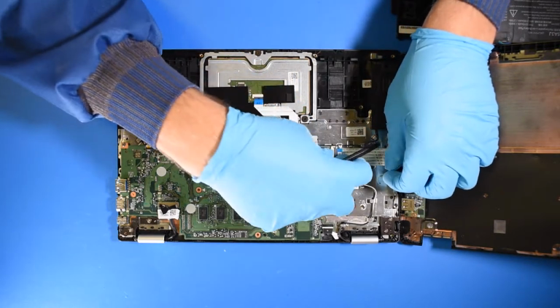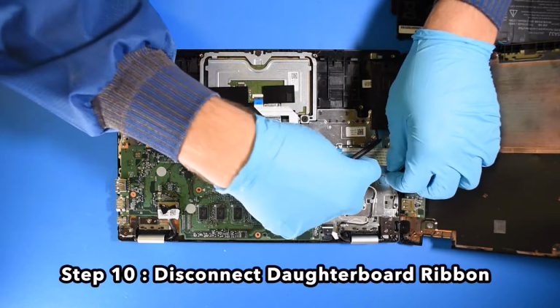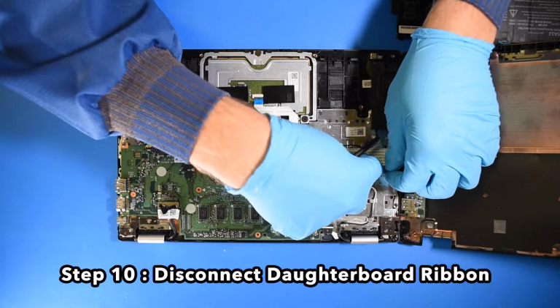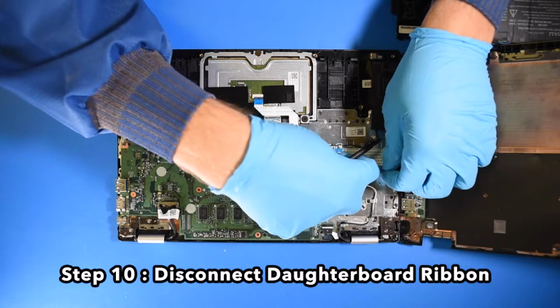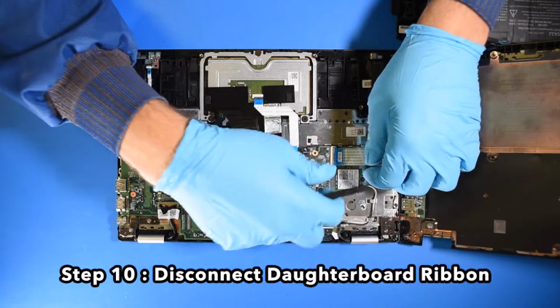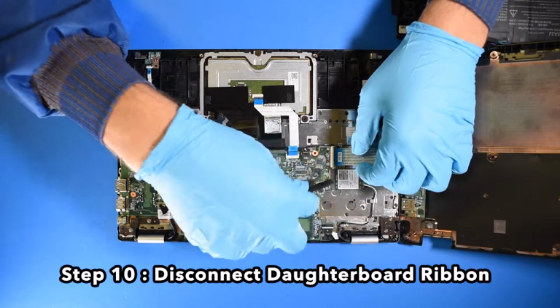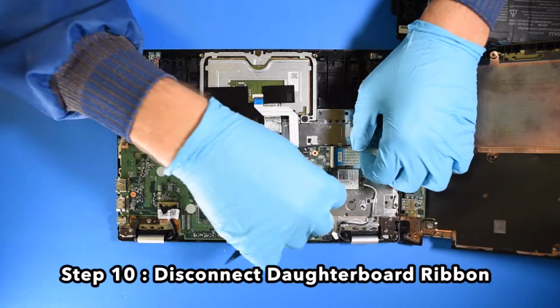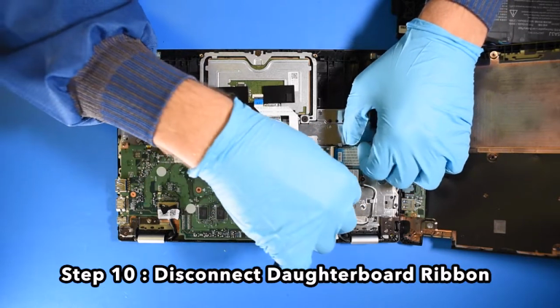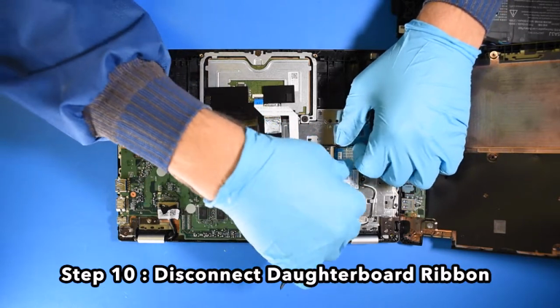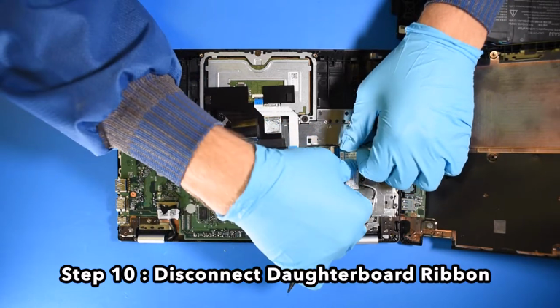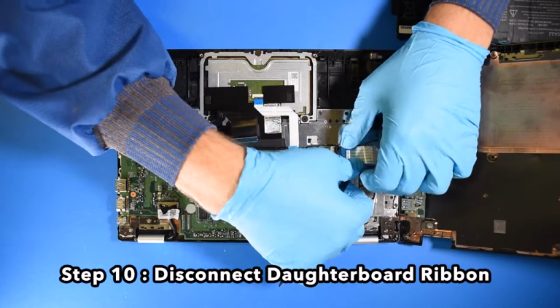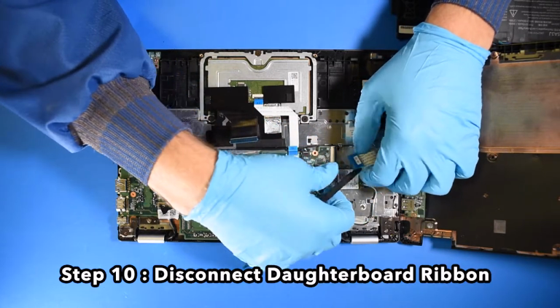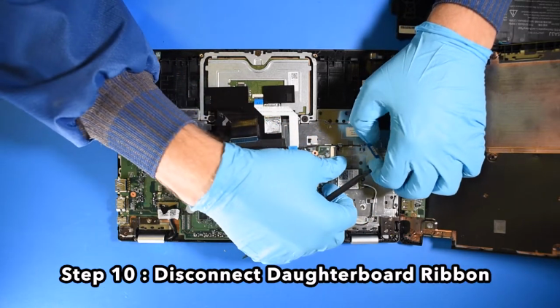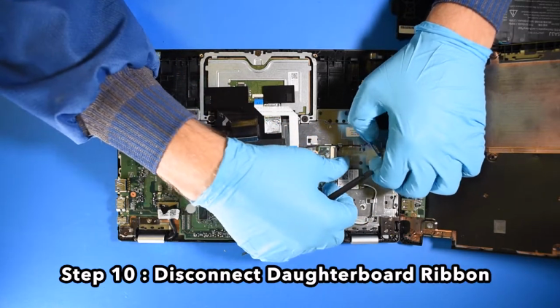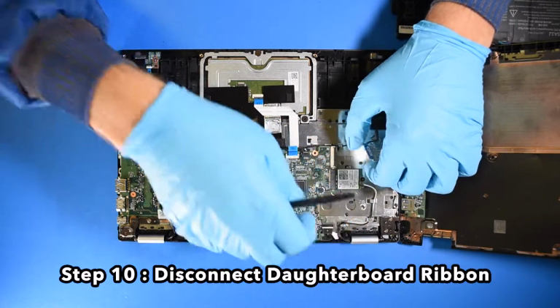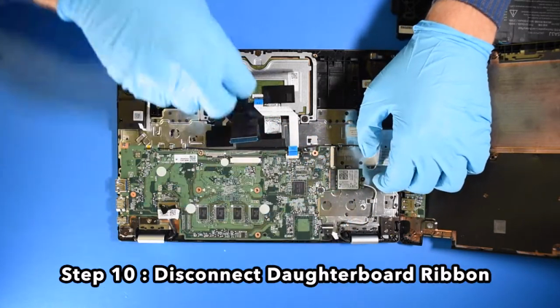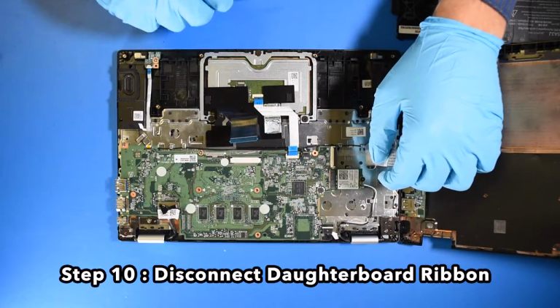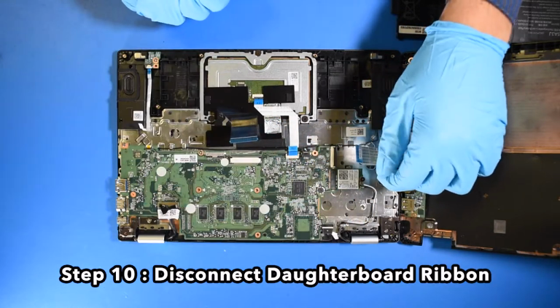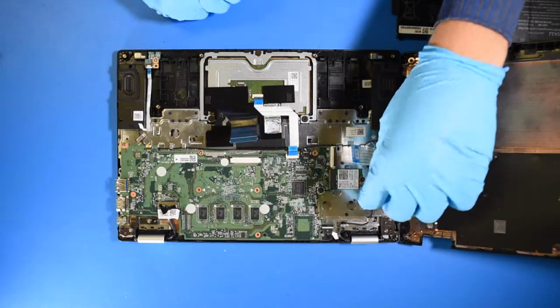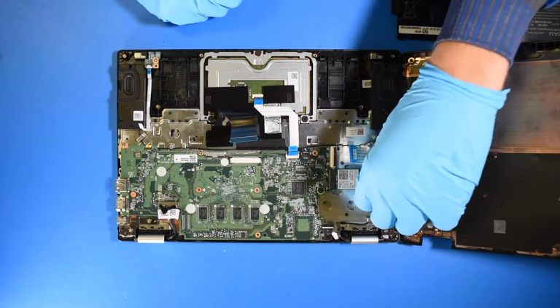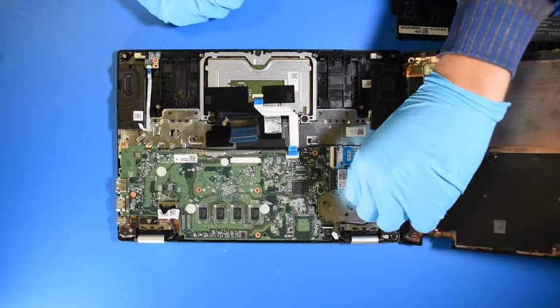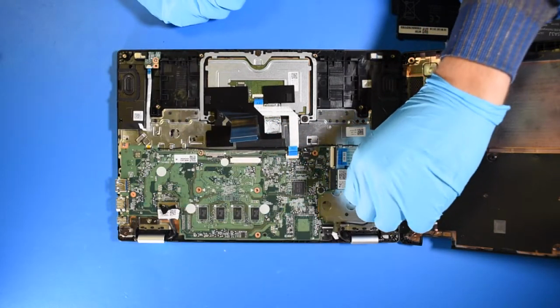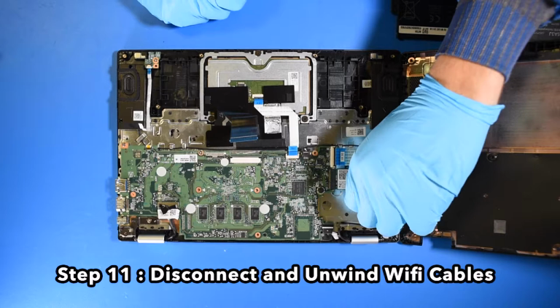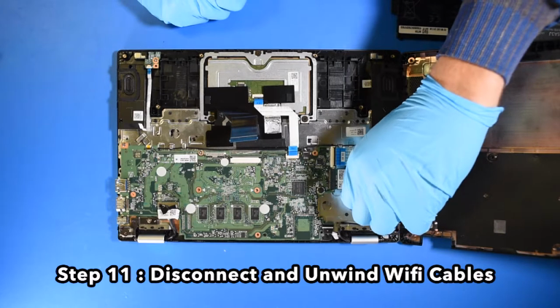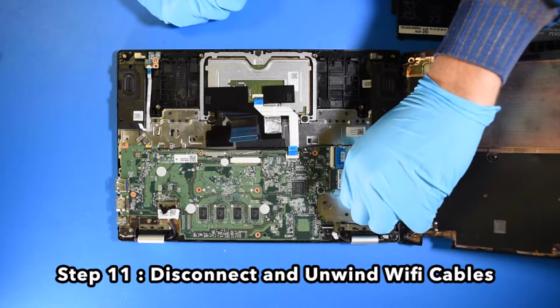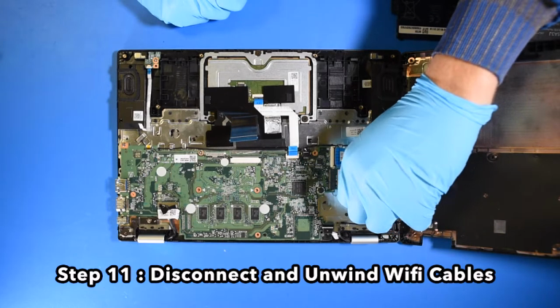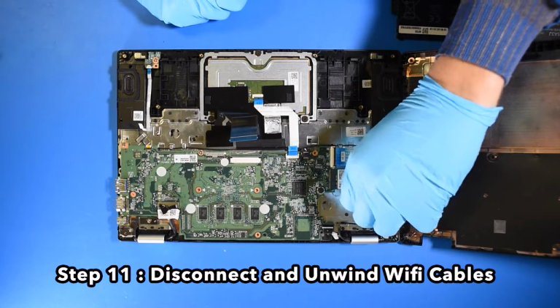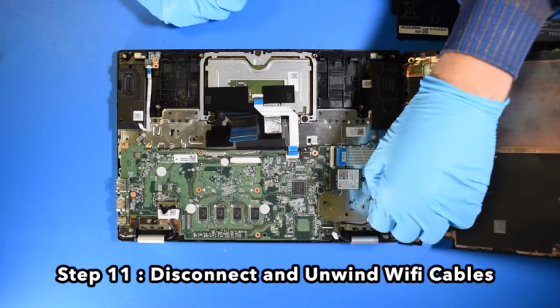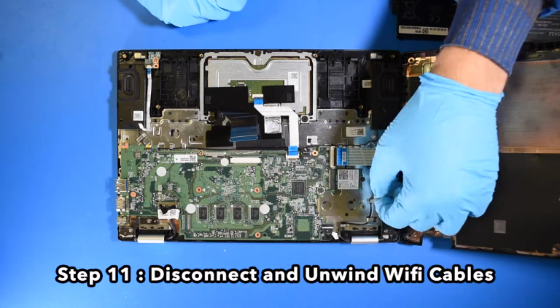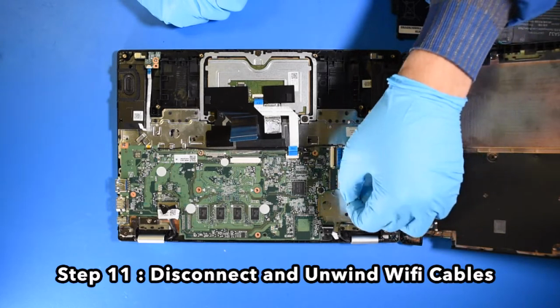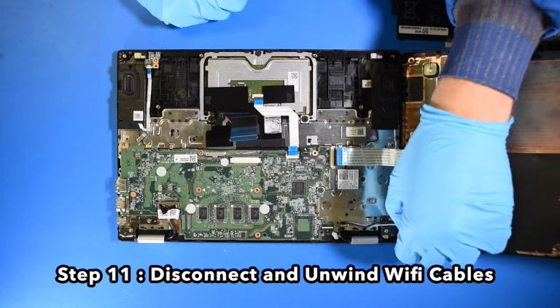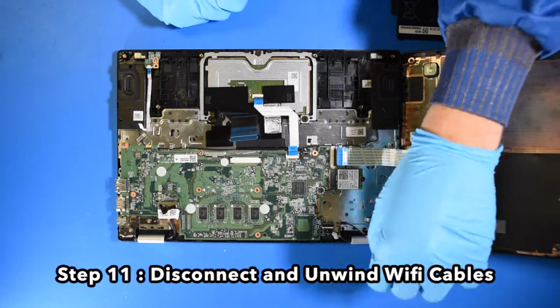Step 10. Disconnect the daughterboard ribbon. Step 11. Disconnect and unwind the Wi-Fi cables.